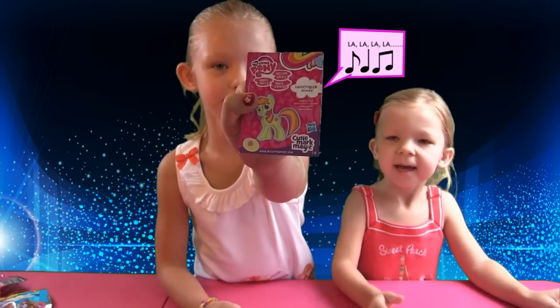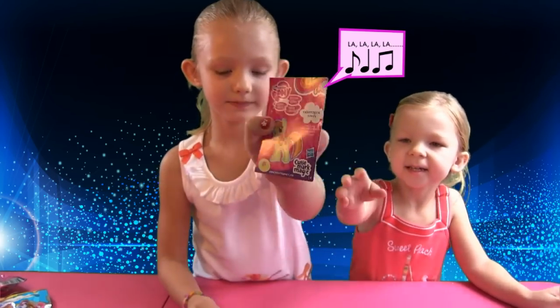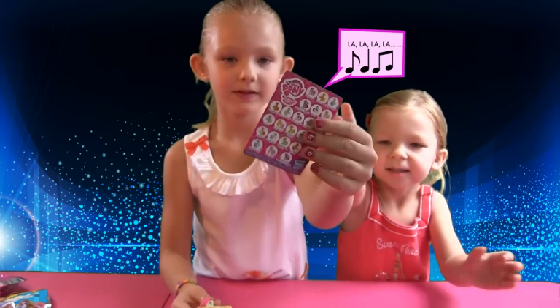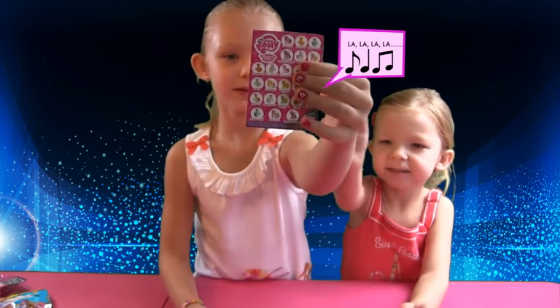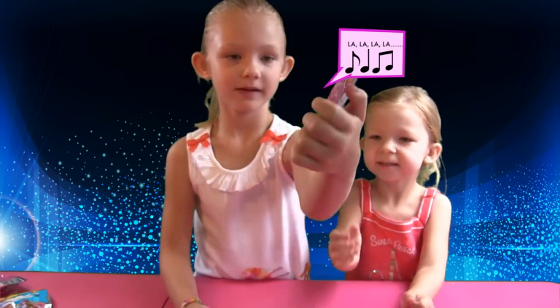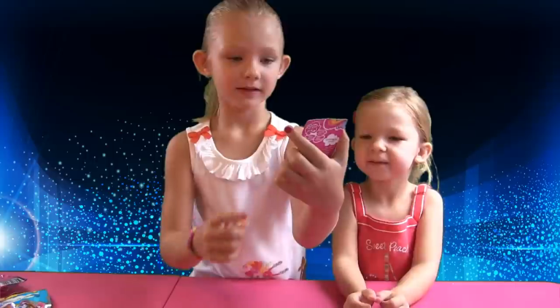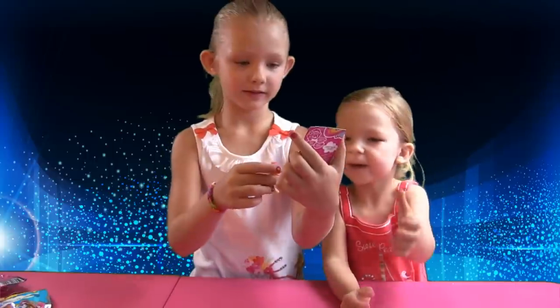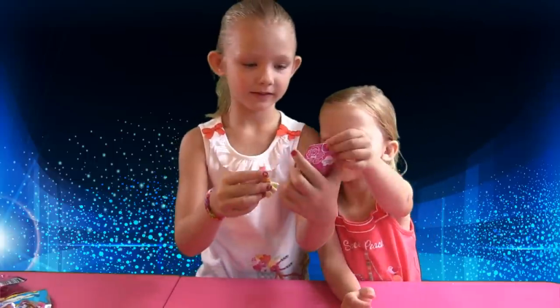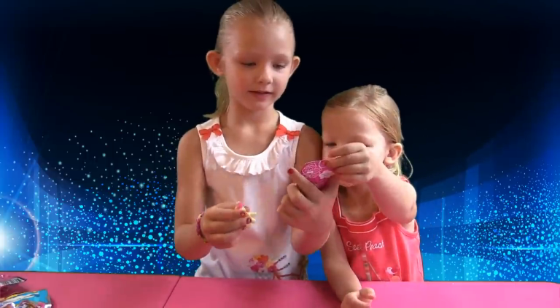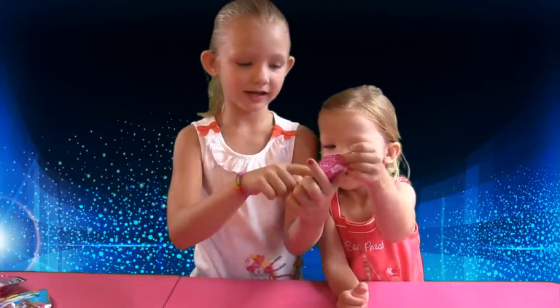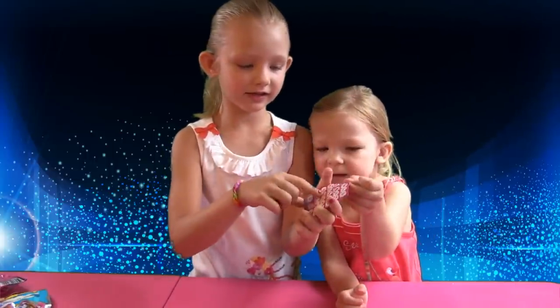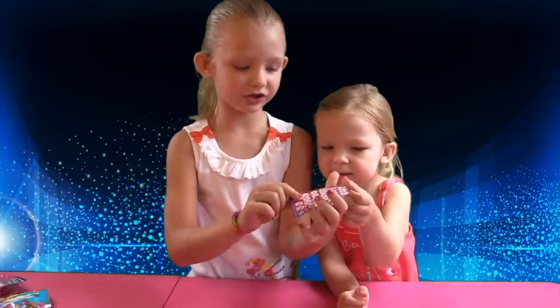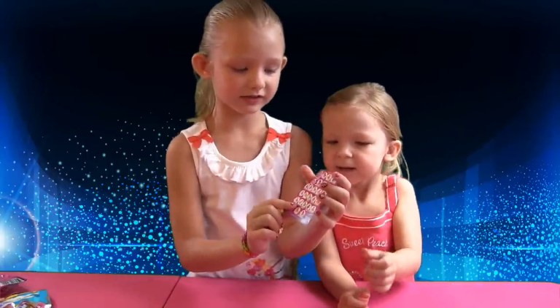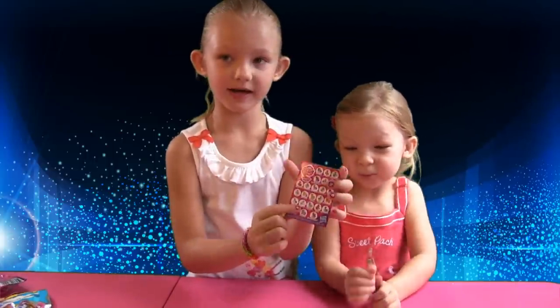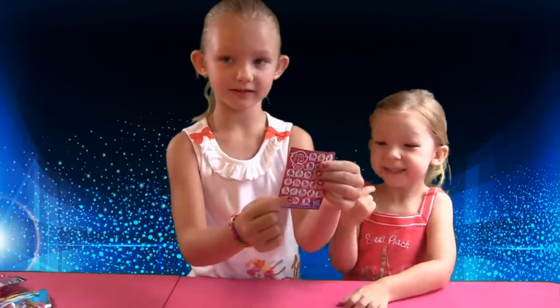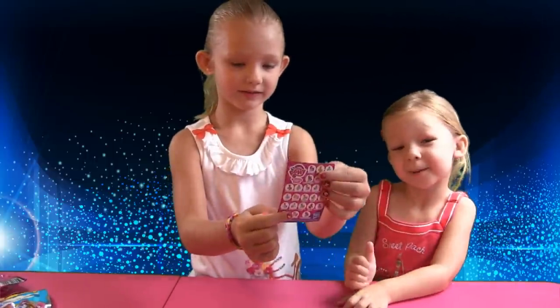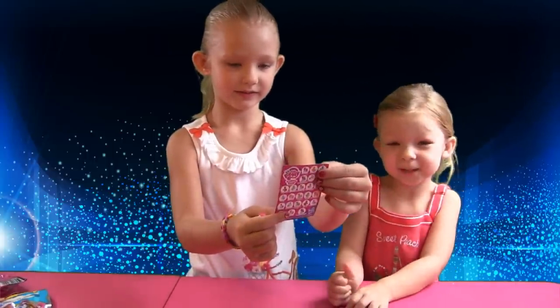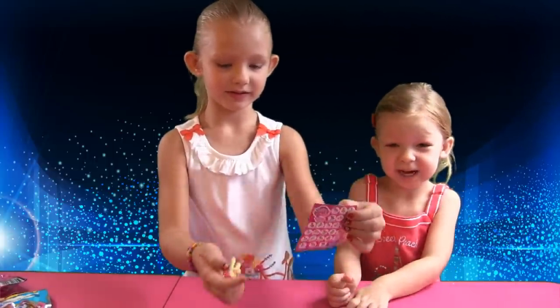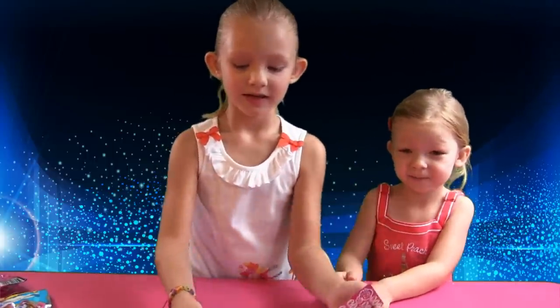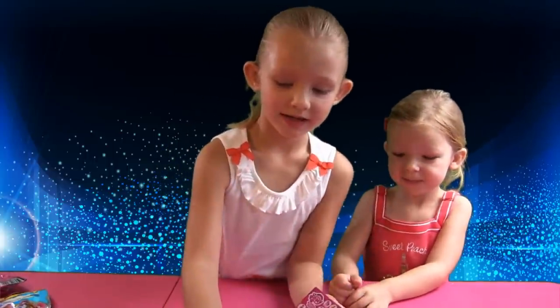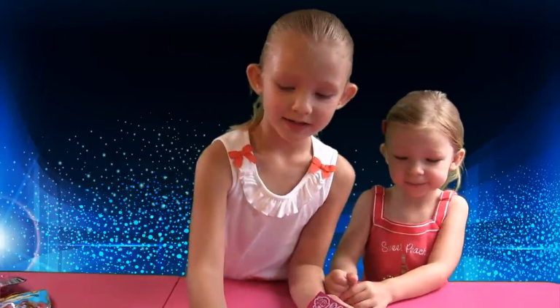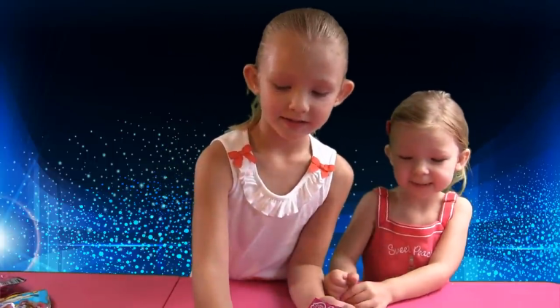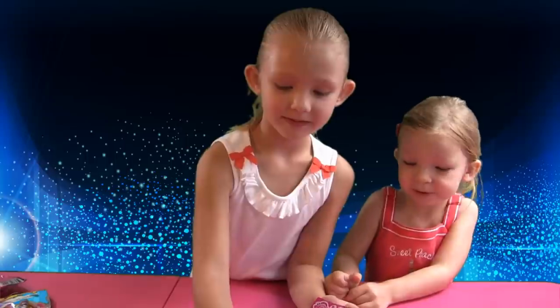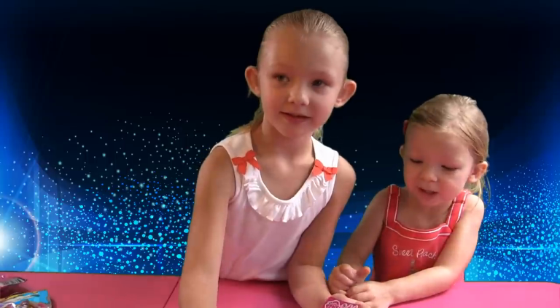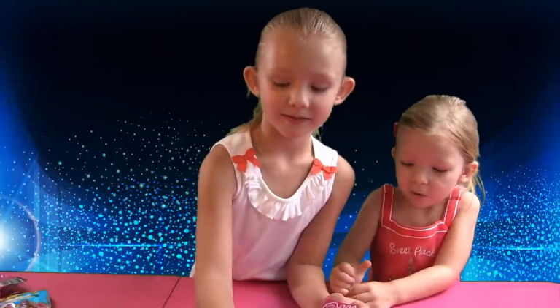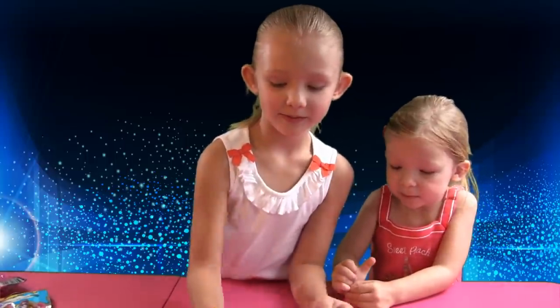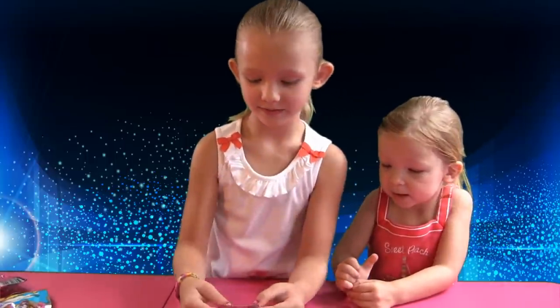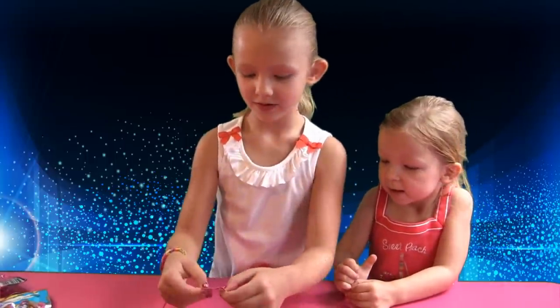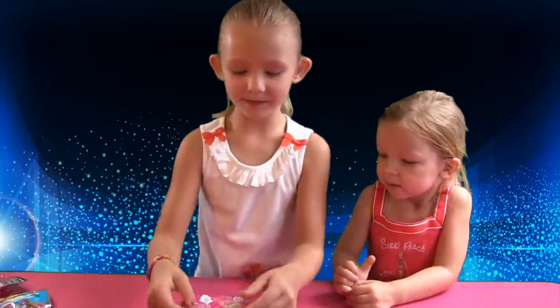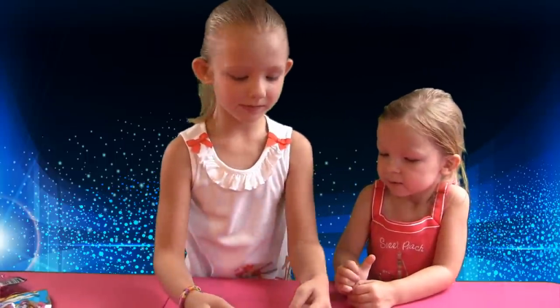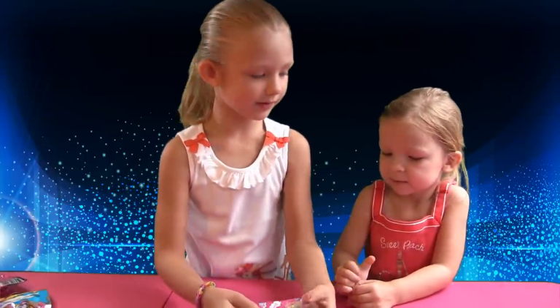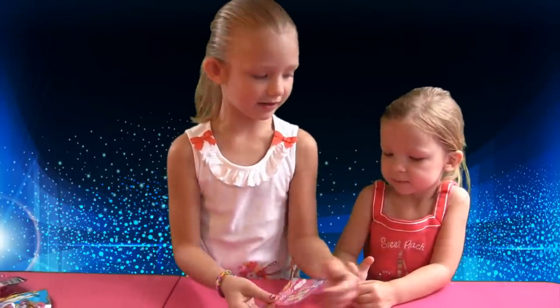And let's look at the back. Here's a little checklist. That's okay. When we open more, maybe we'll get her.